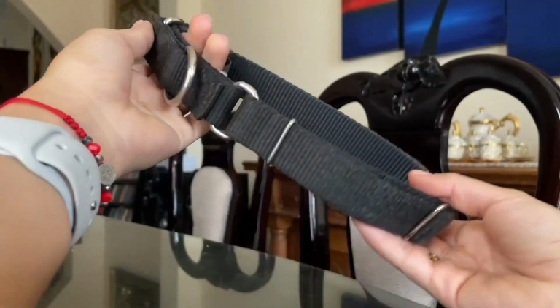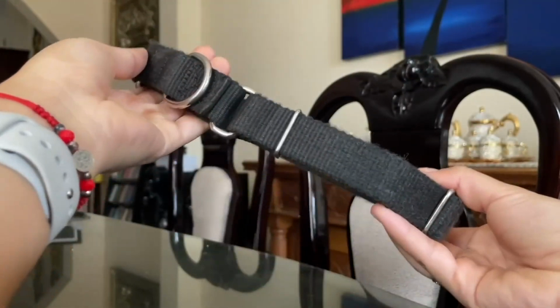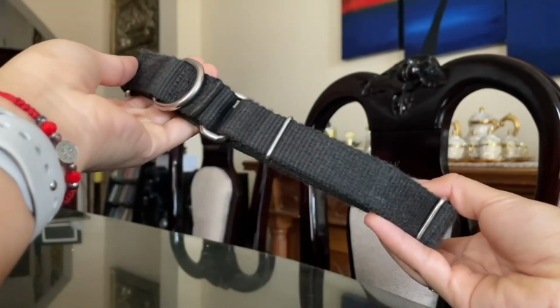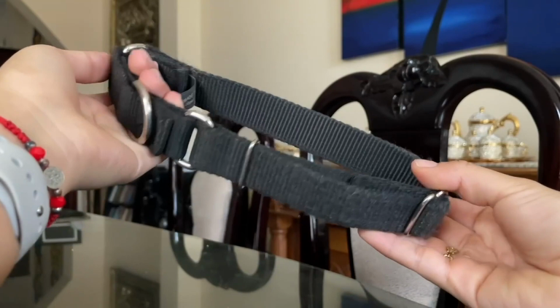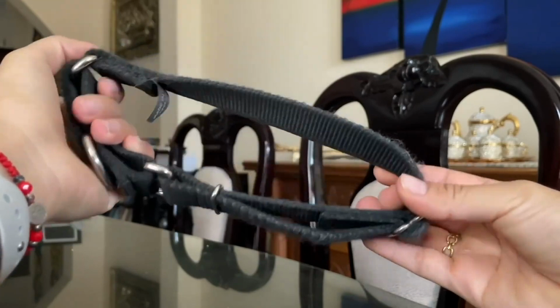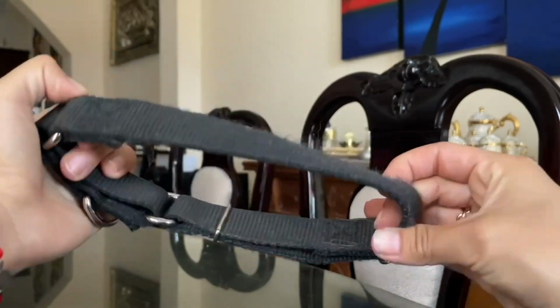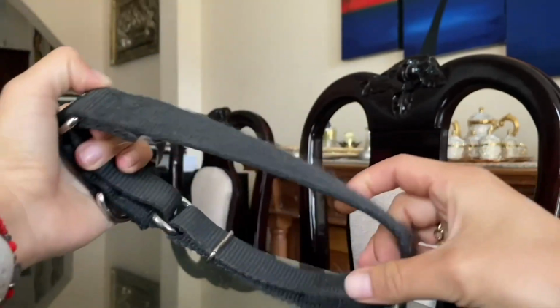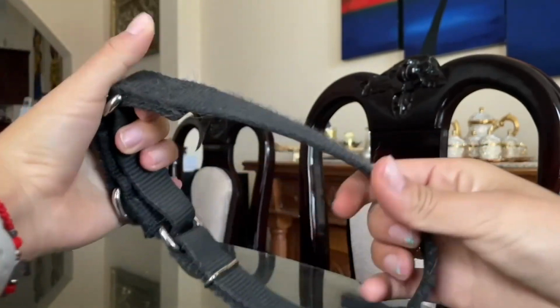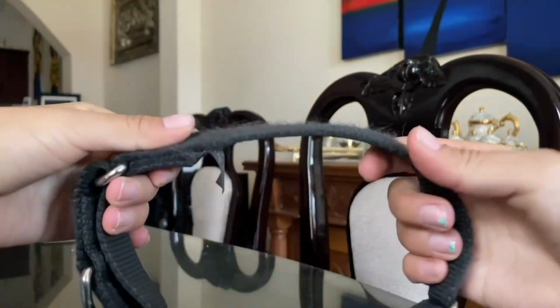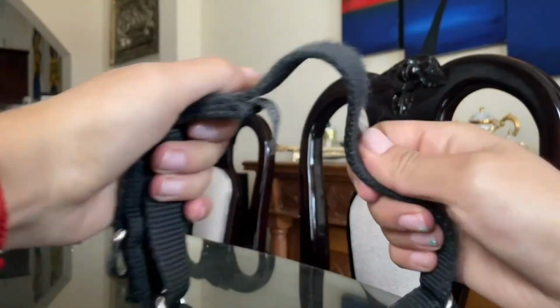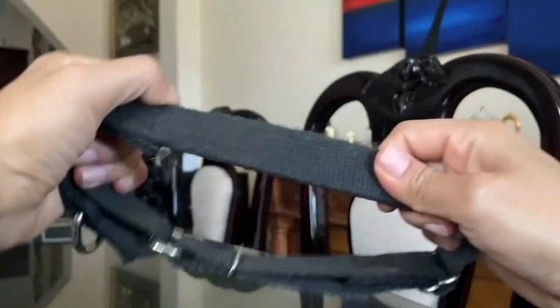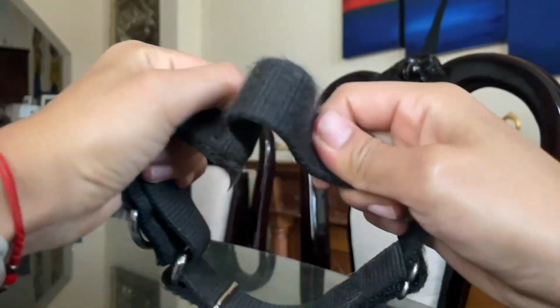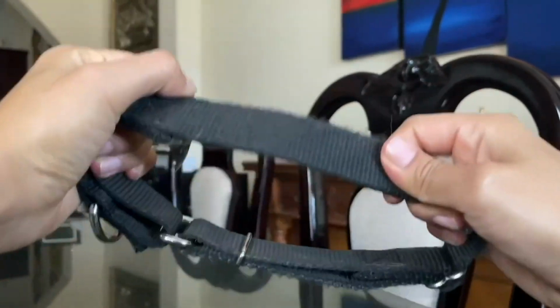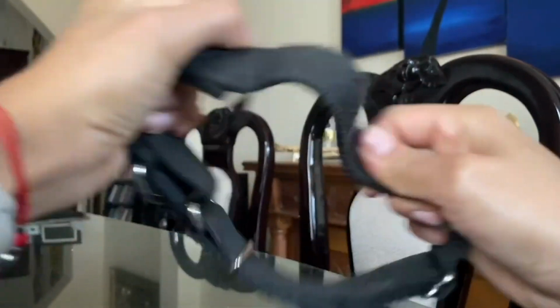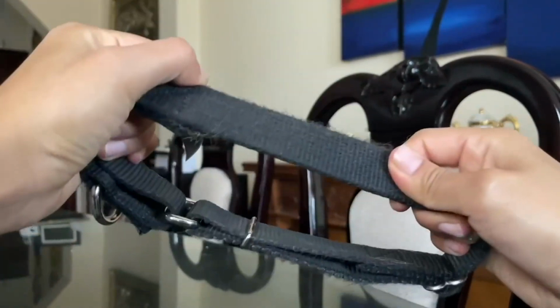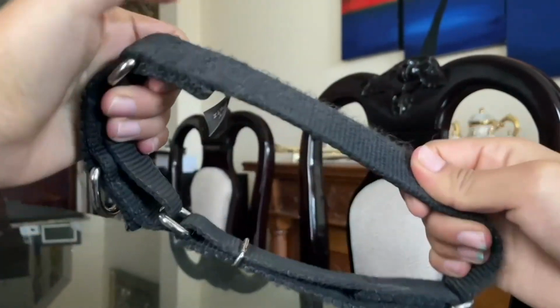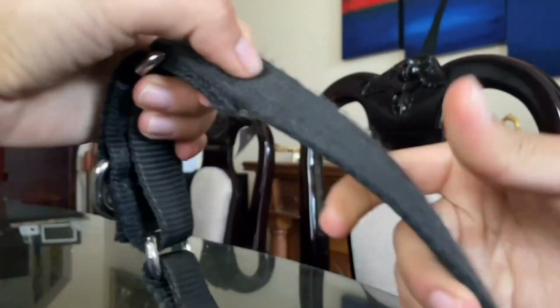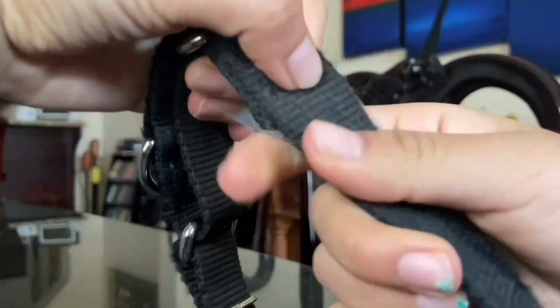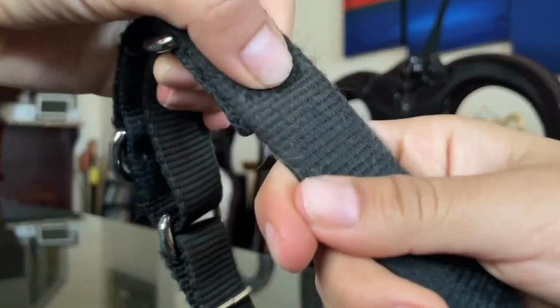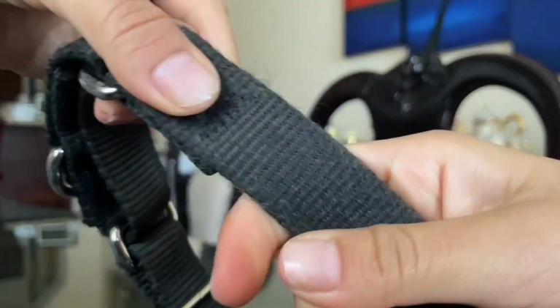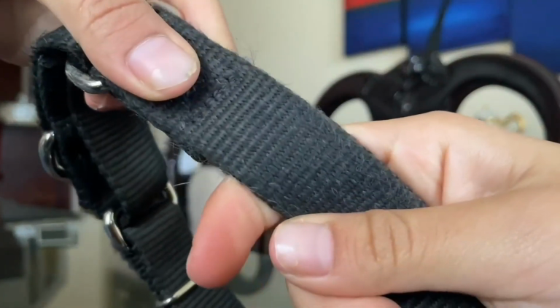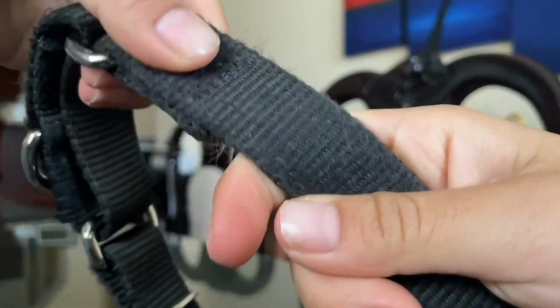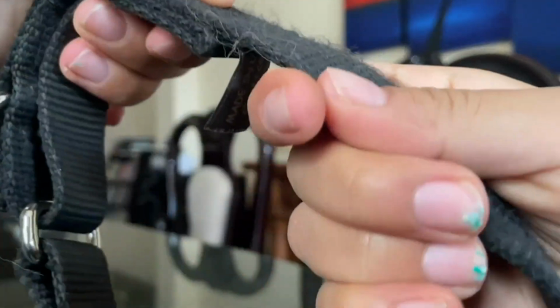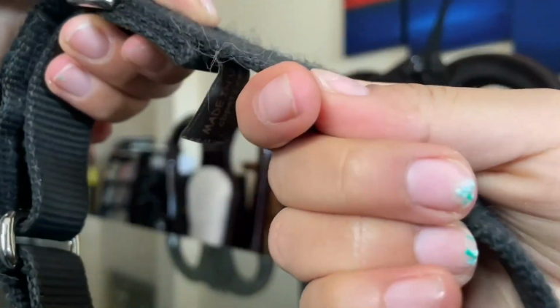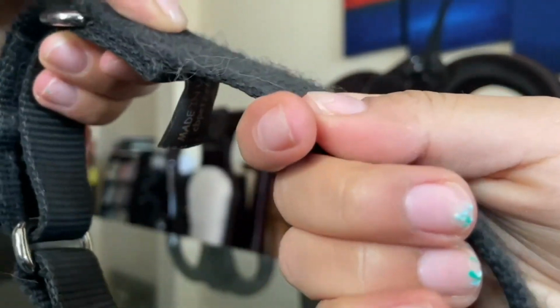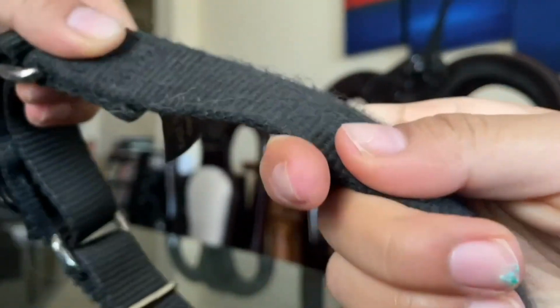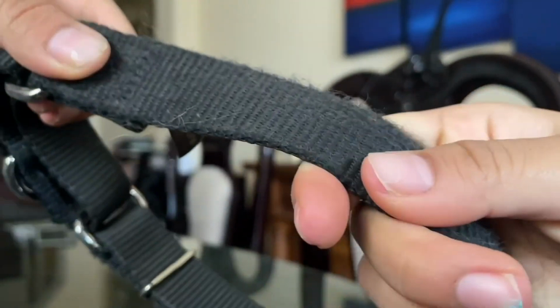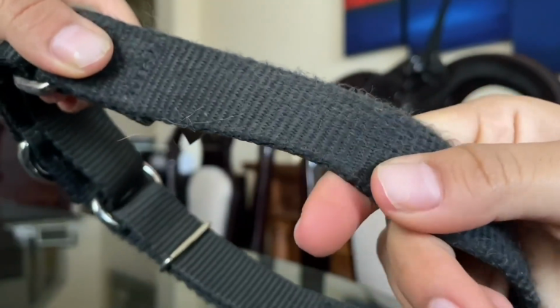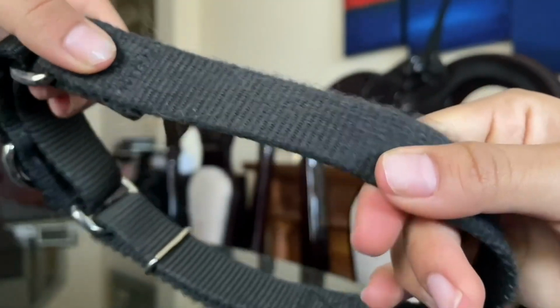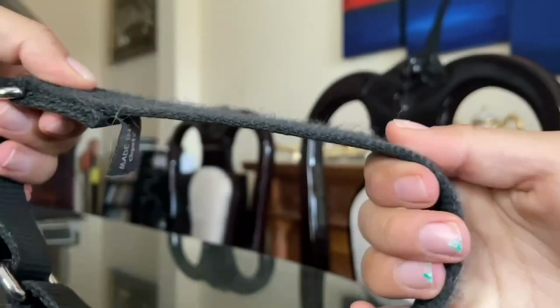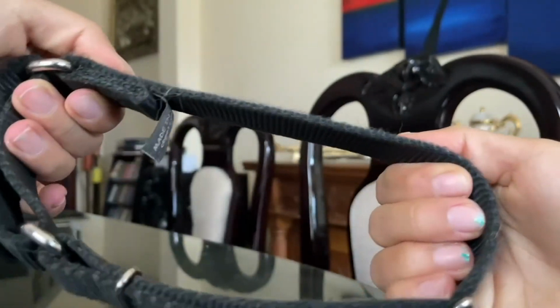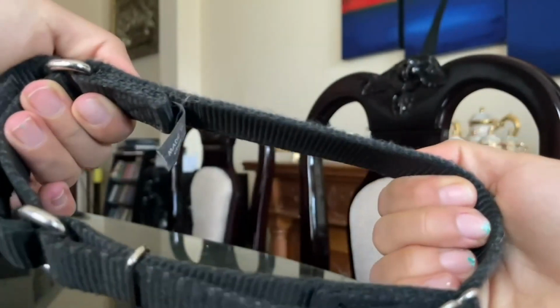First of all, let me tell you that the quality of this collar is amazing. The heavy-duty nylon material is sturdy and durable, and I can tell it's going to last a long time. Plus, the collar is very adjustable, so it fits my dog perfectly.